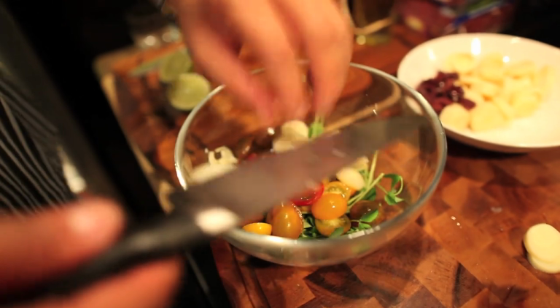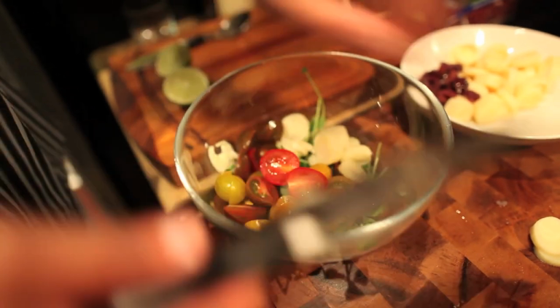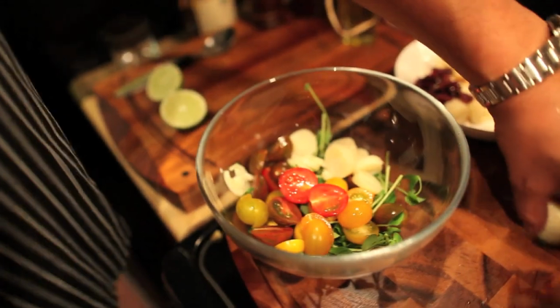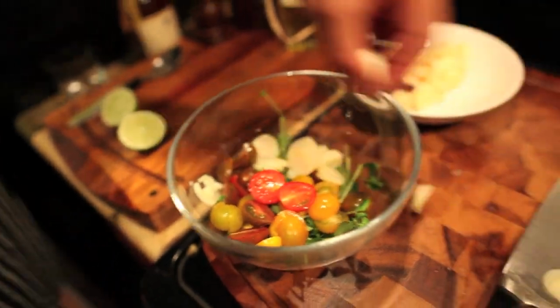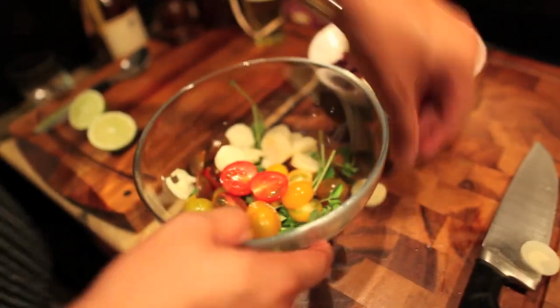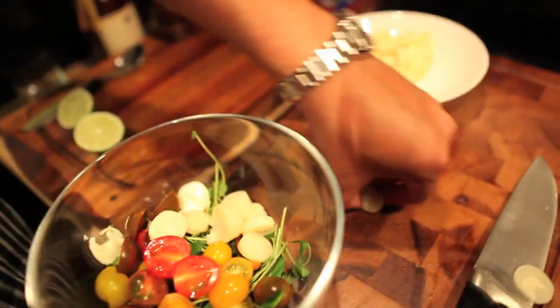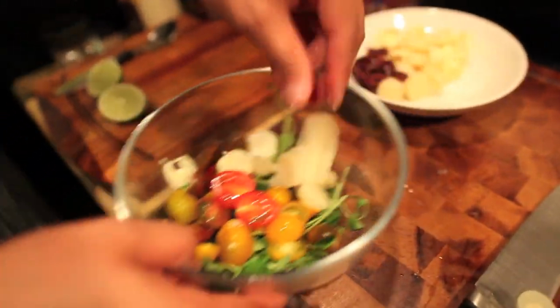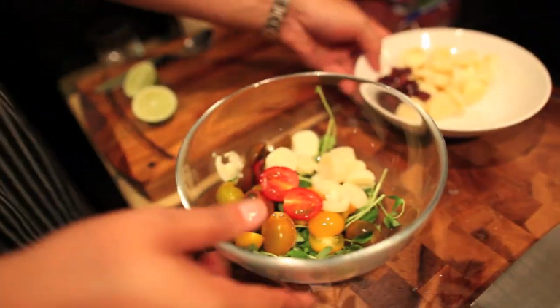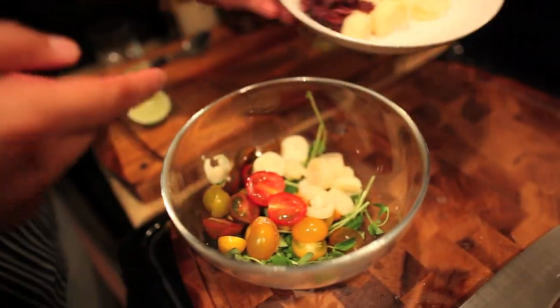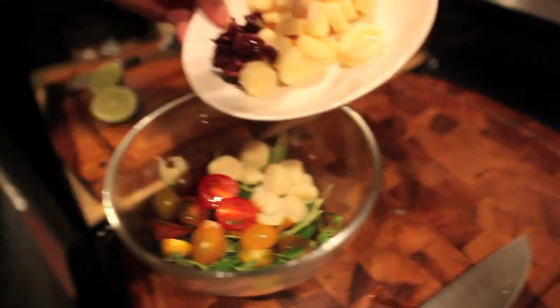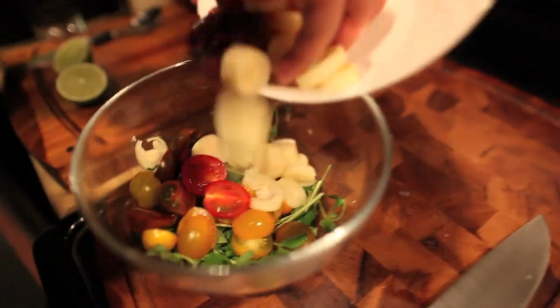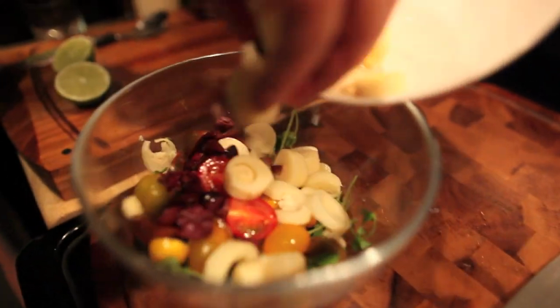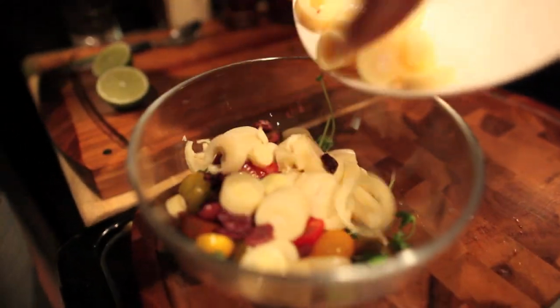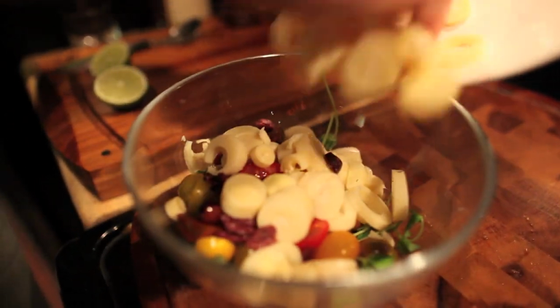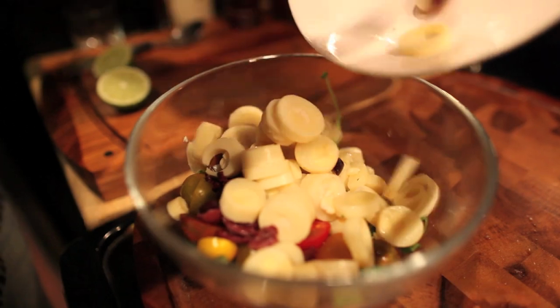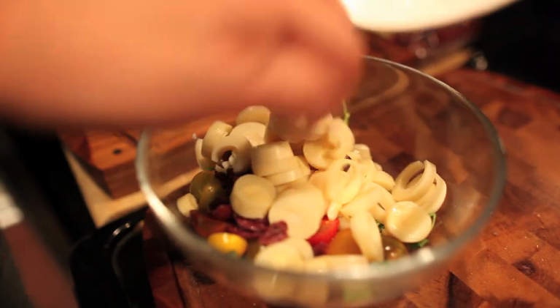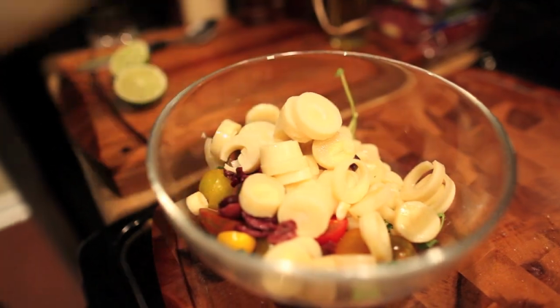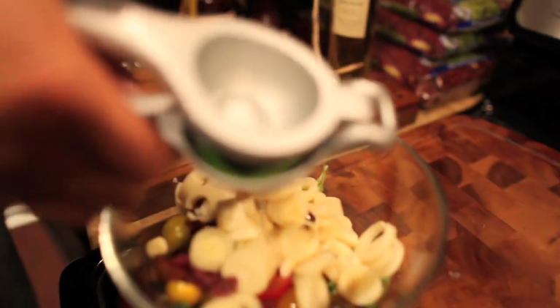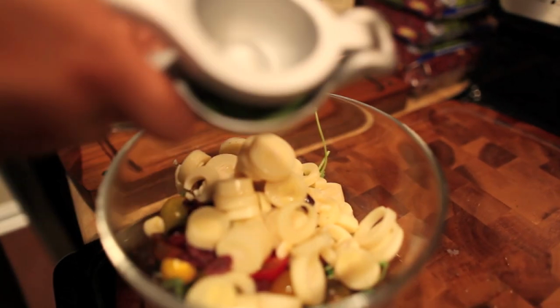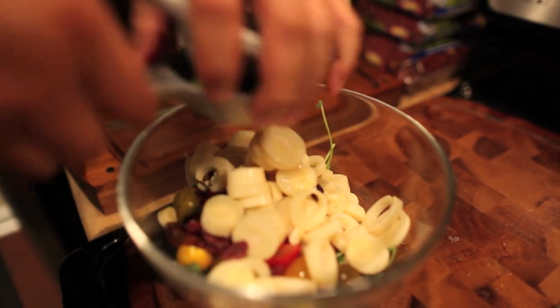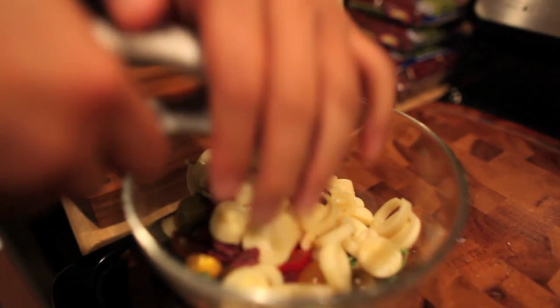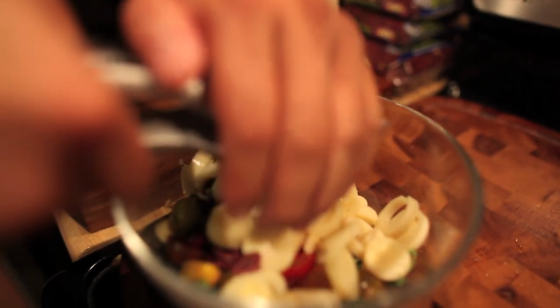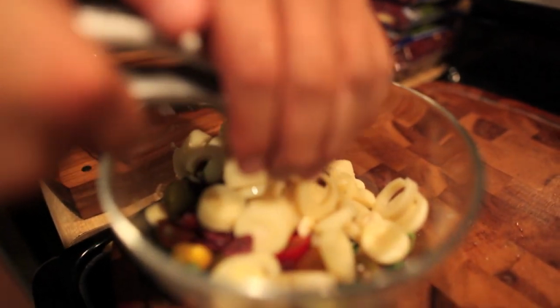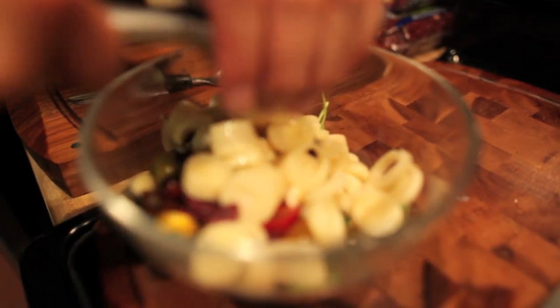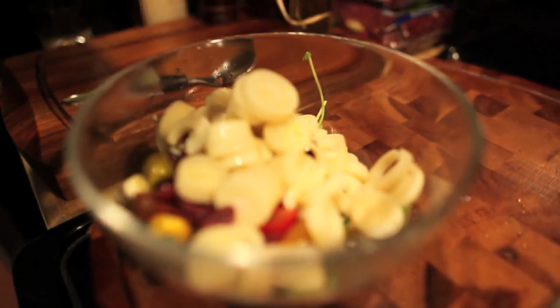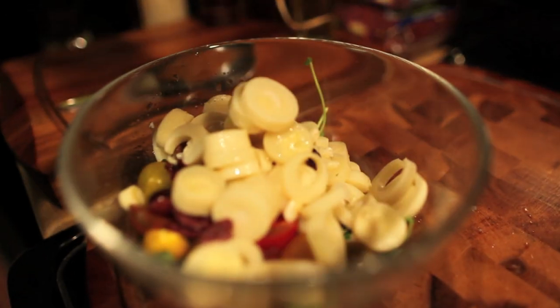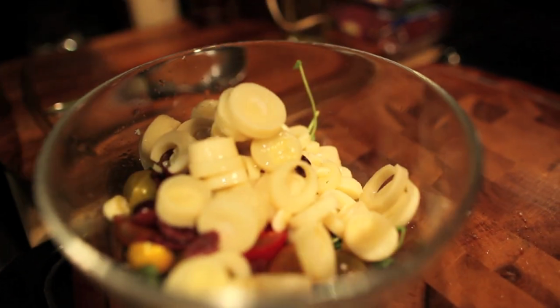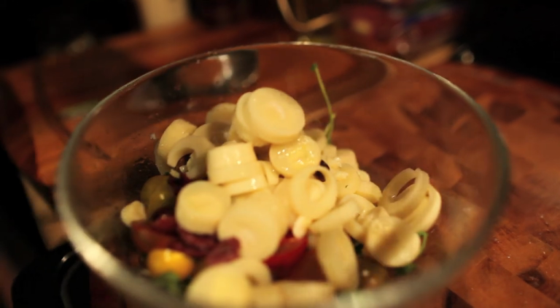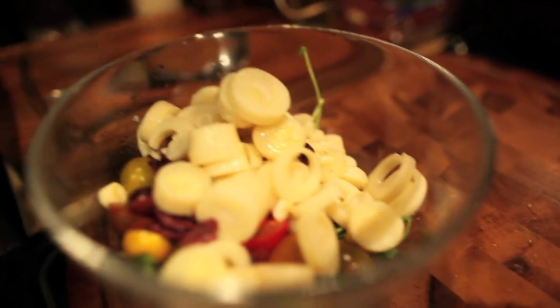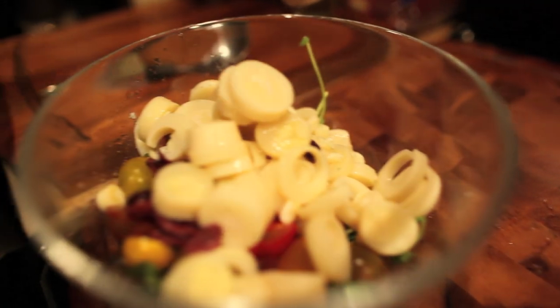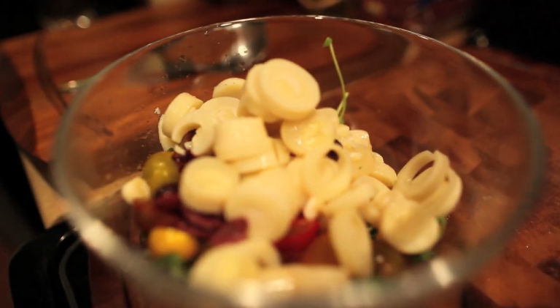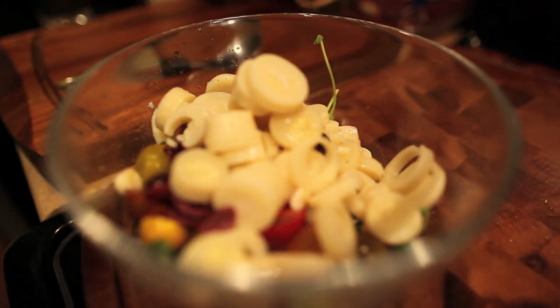I've been wanting to eat more salads, so that was the inspiration behind this dish. I hope you're enjoying the video. Now I'm going to teach you a vinaigrette that you can always have when people come over or when you get off work. It's simple.